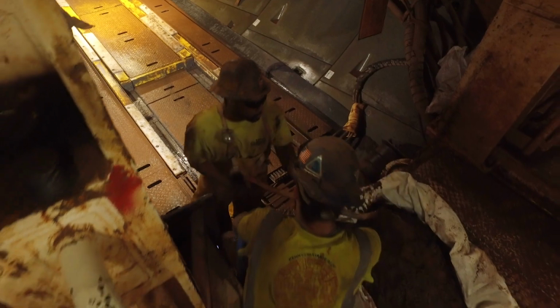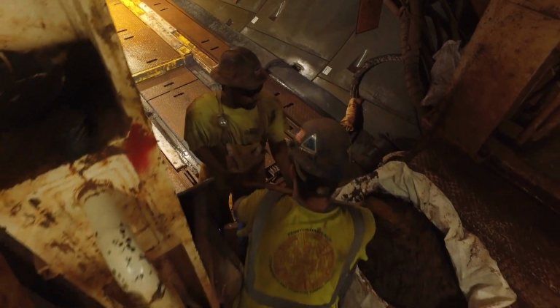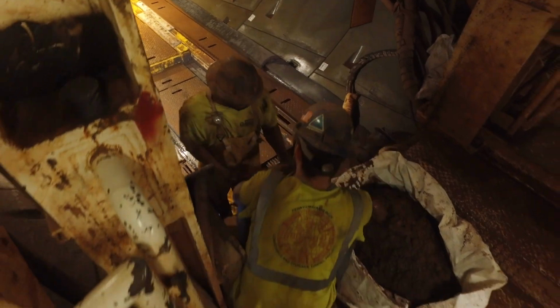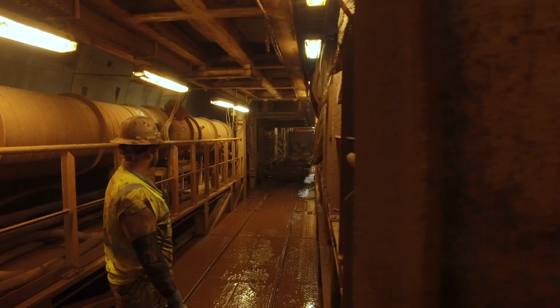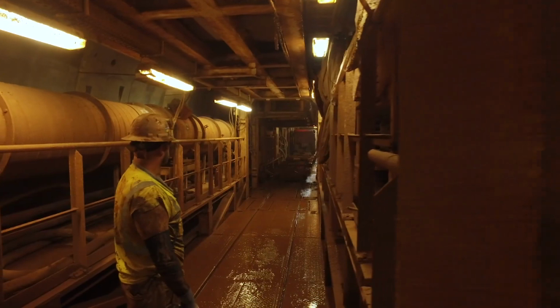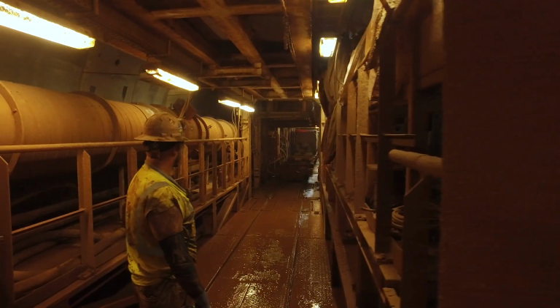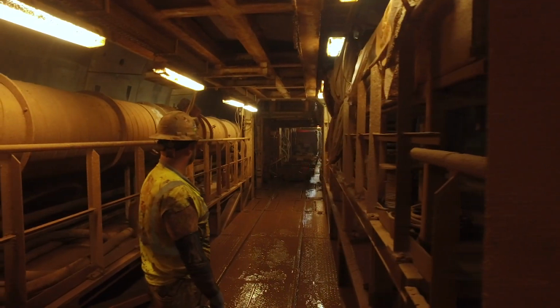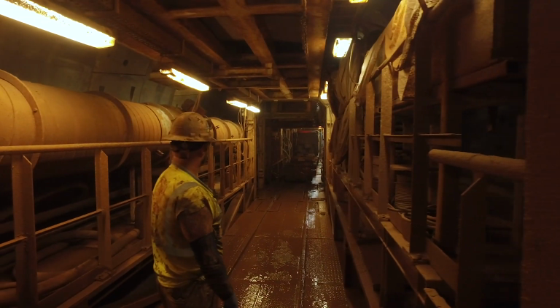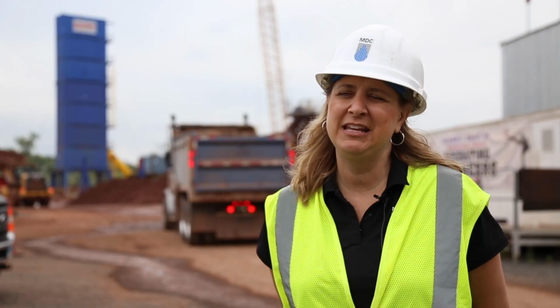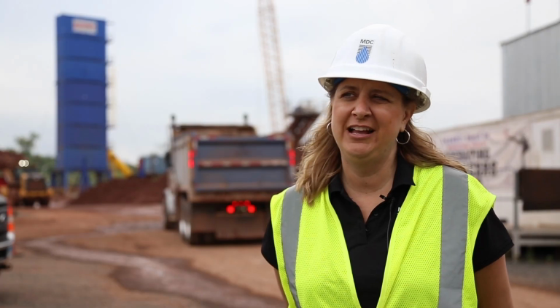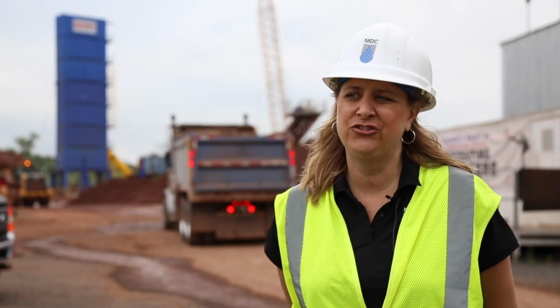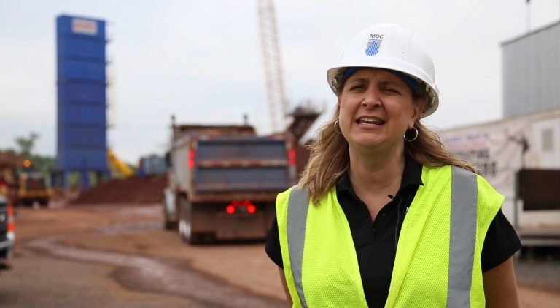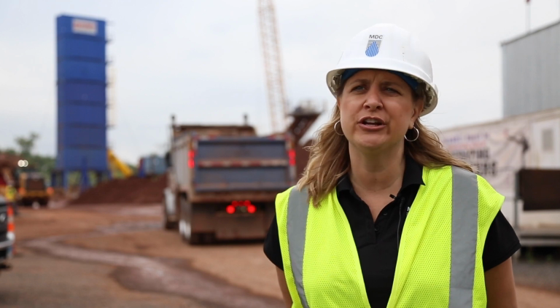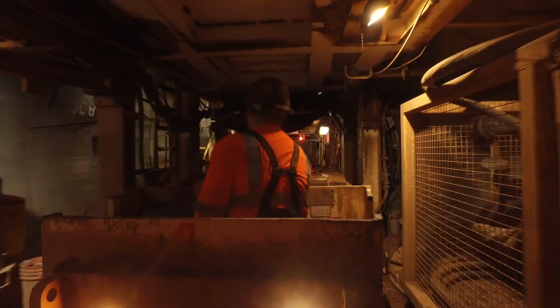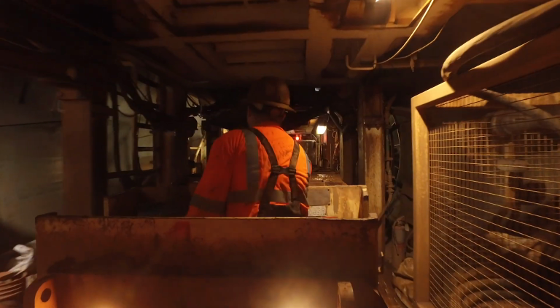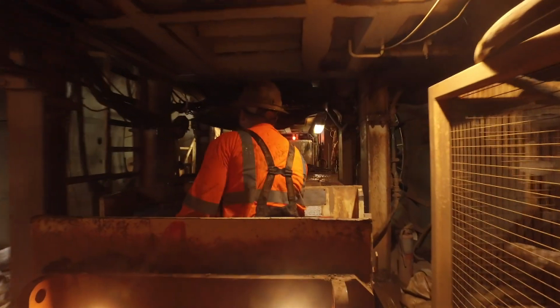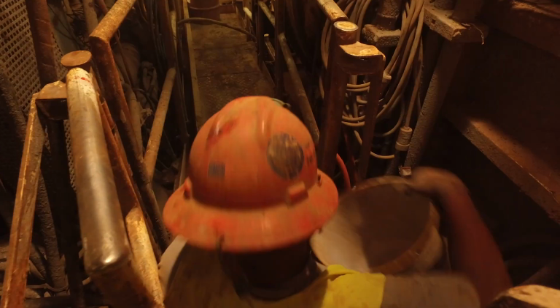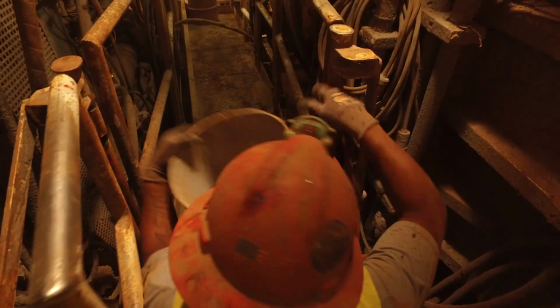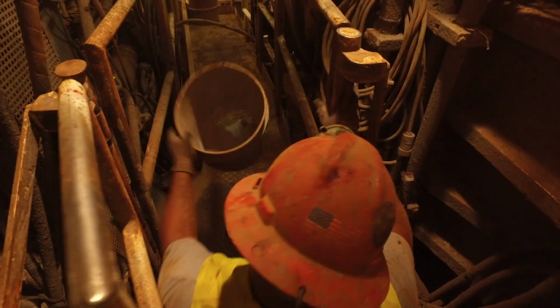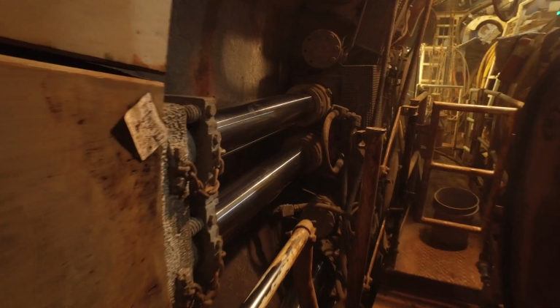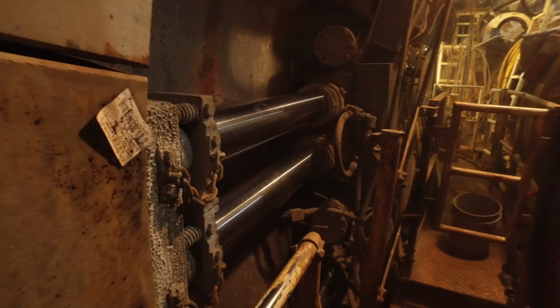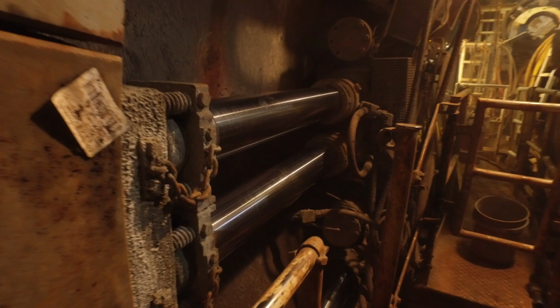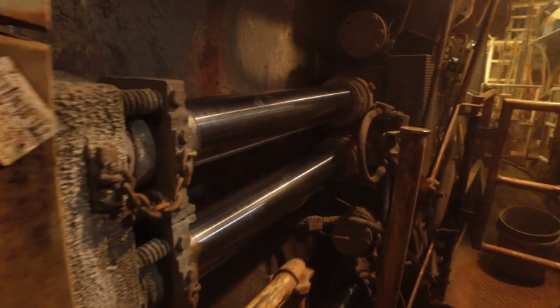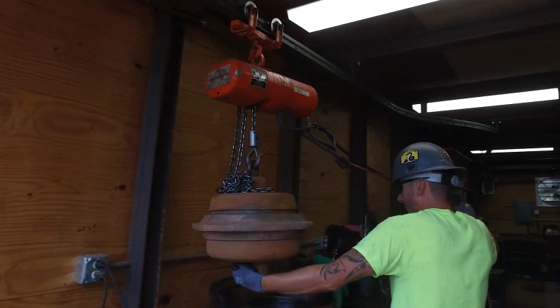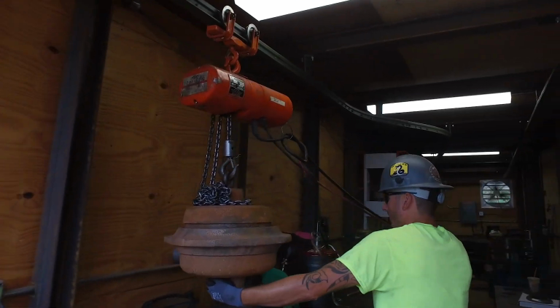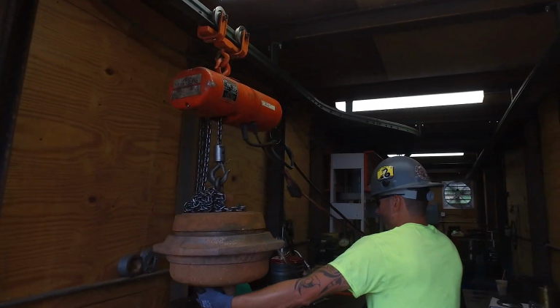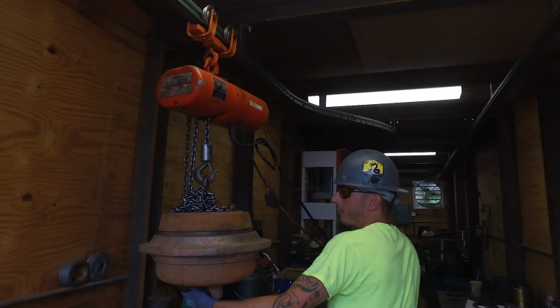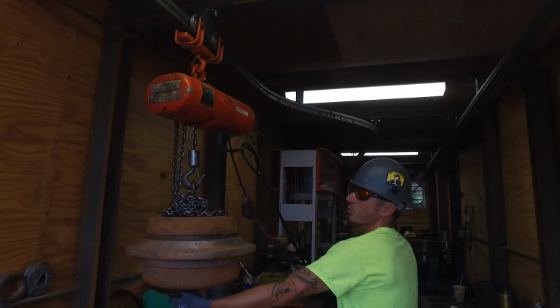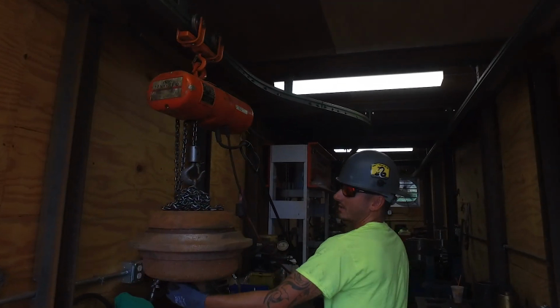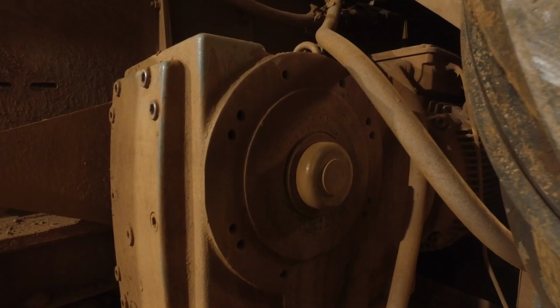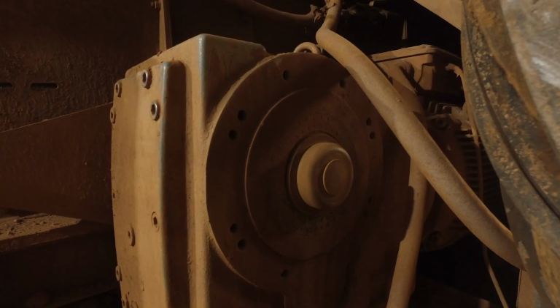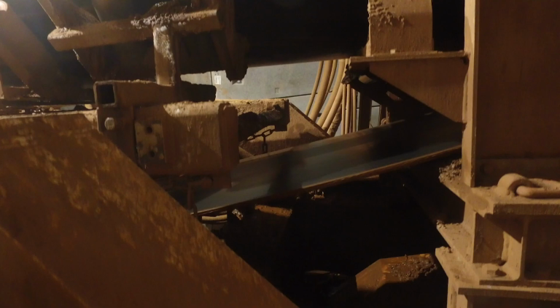We've got over a hundred people working here, three shifts a day. The biggest challenge is getting started — getting everything to work in sync can be quite challenging: getting the machine in the hole, getting it put together, and then actually starting it up and getting it moving.